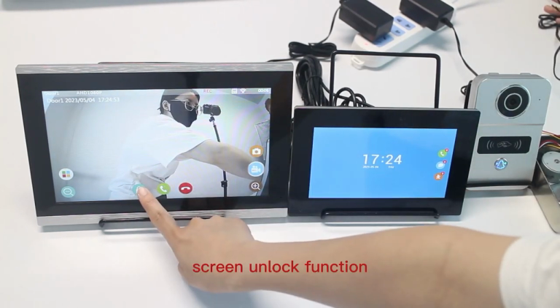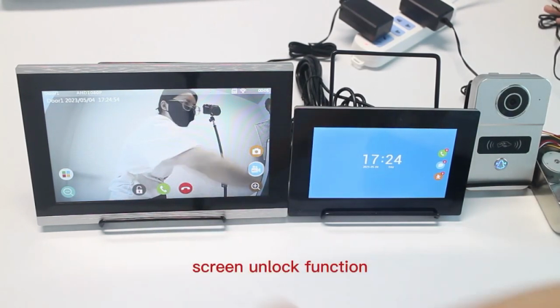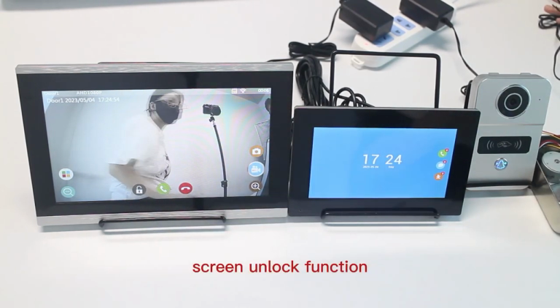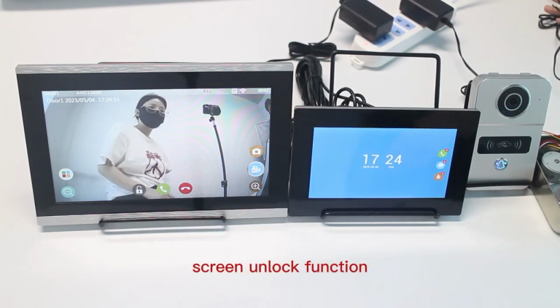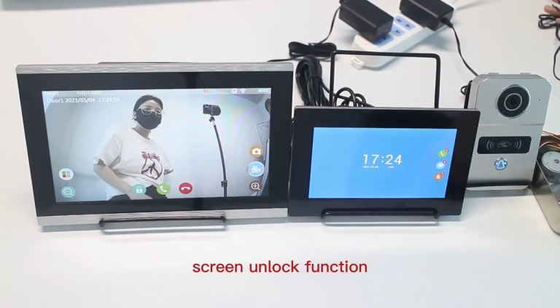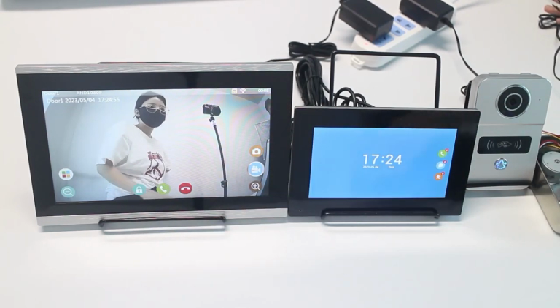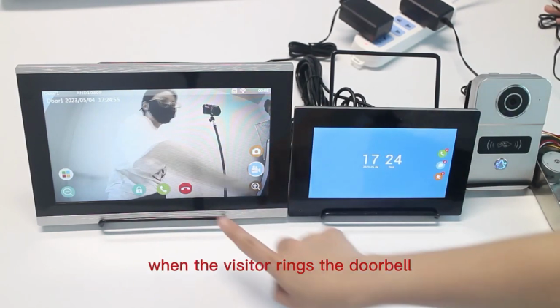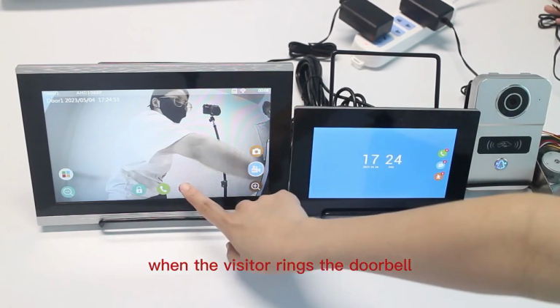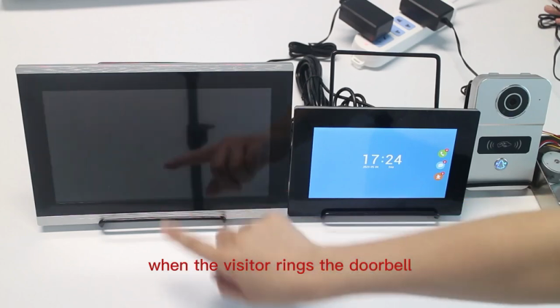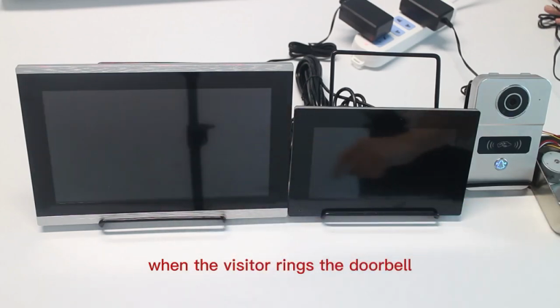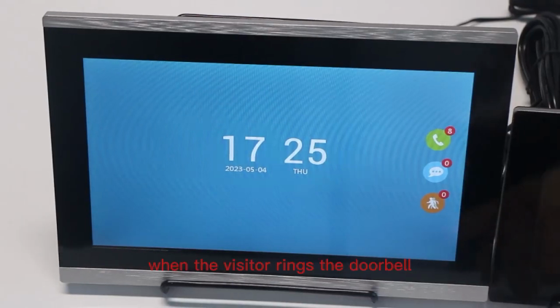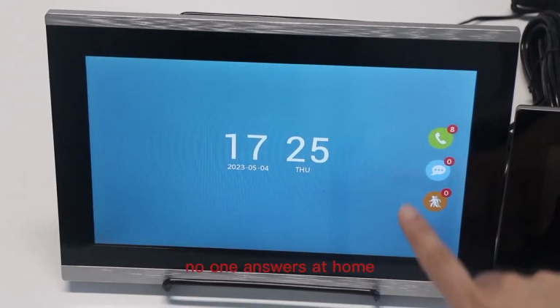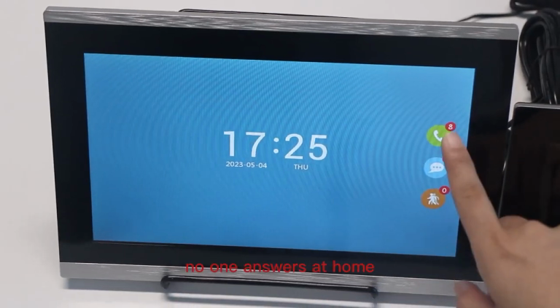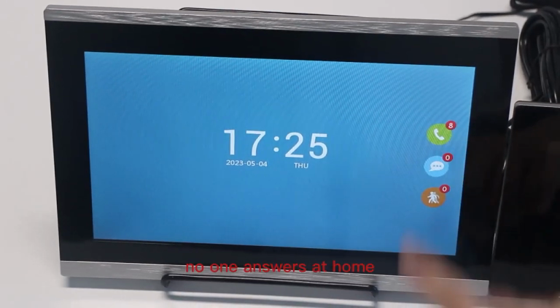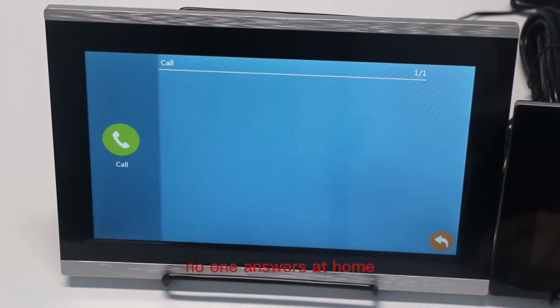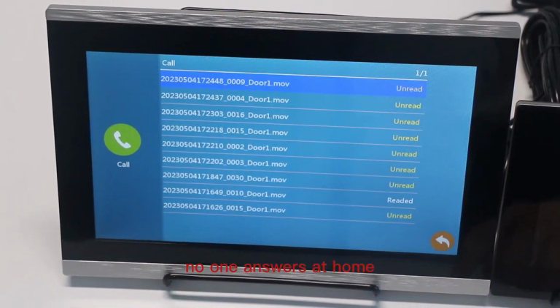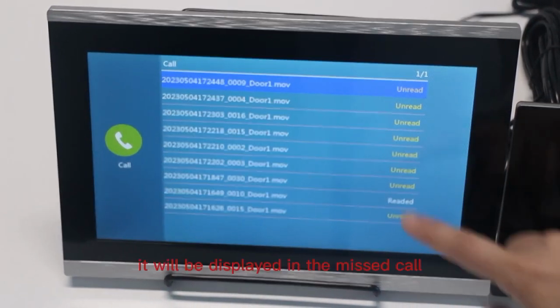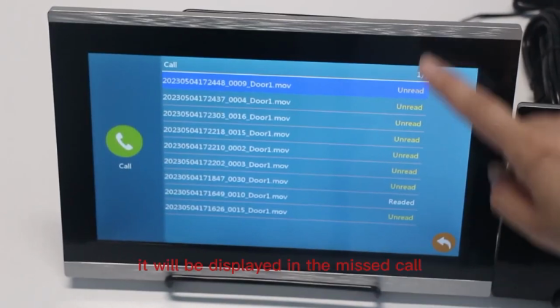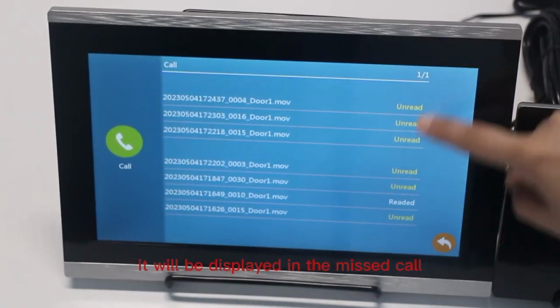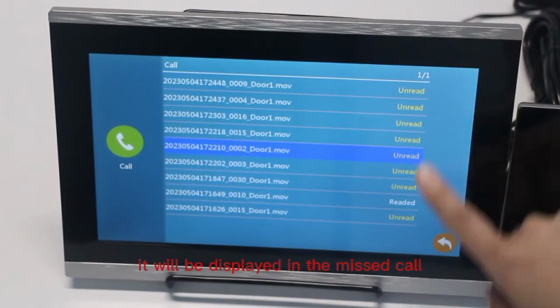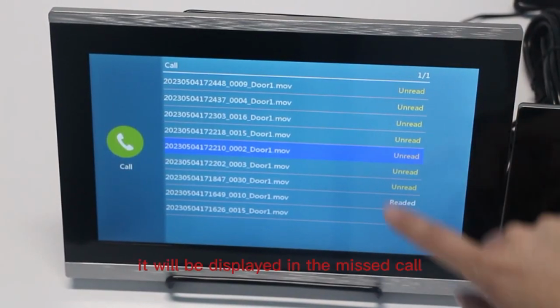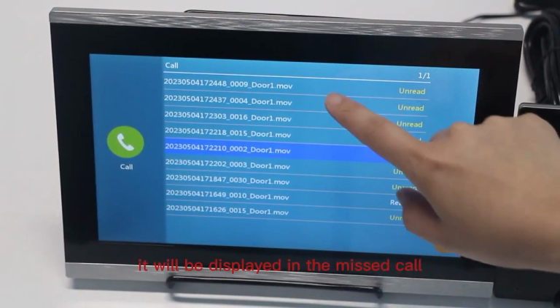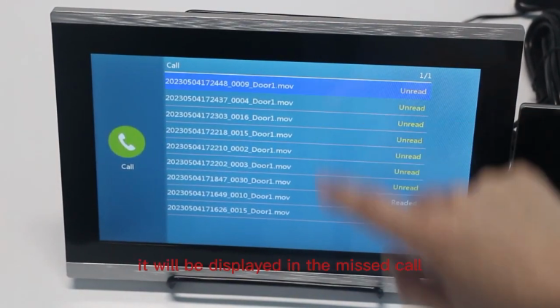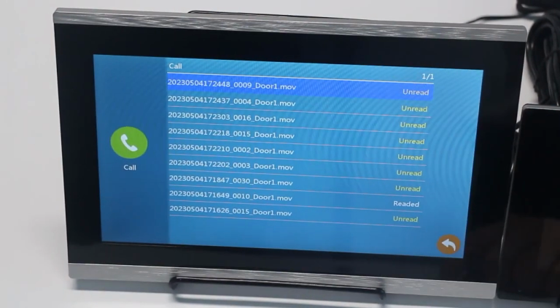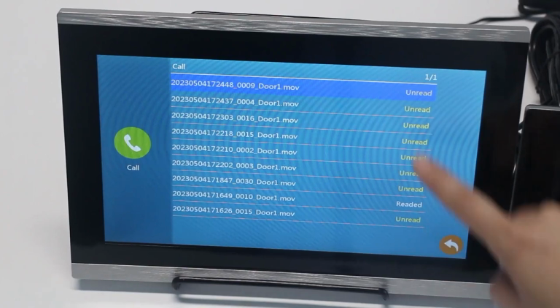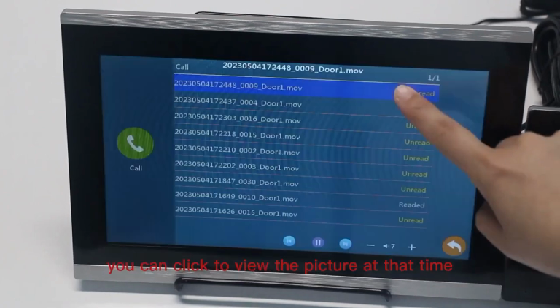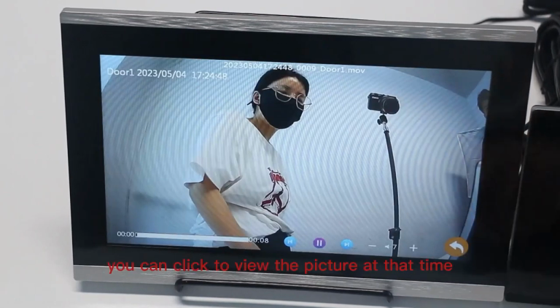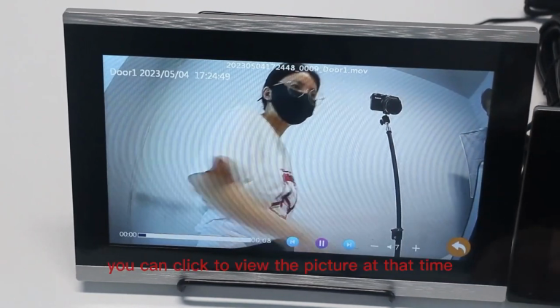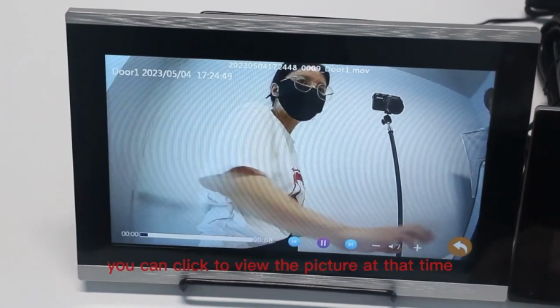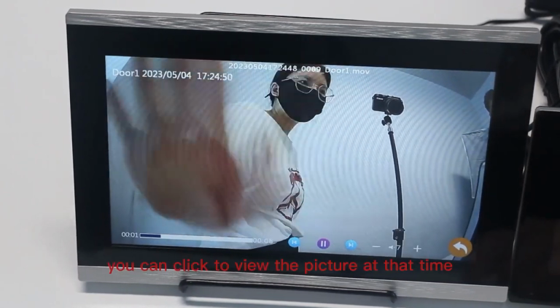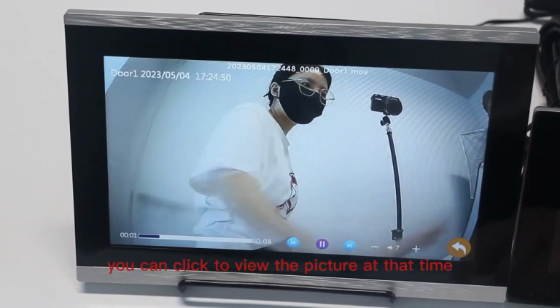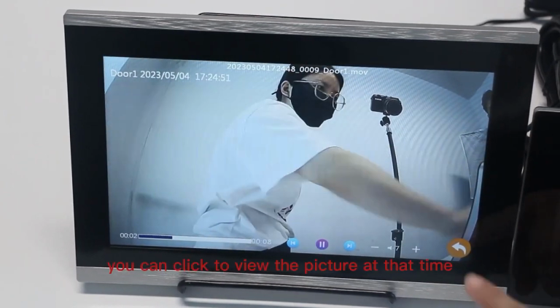Screen unlock function. When the visitor rings the doorbell and no one answers at home, it will be displayed in the missed calls. You can click to view the picture captured at that time.